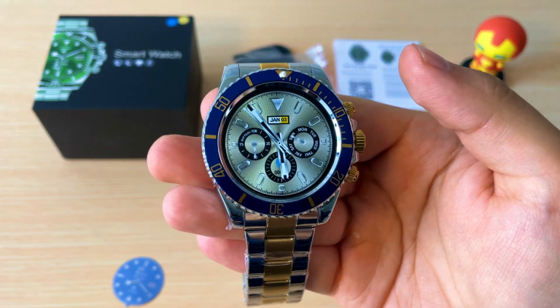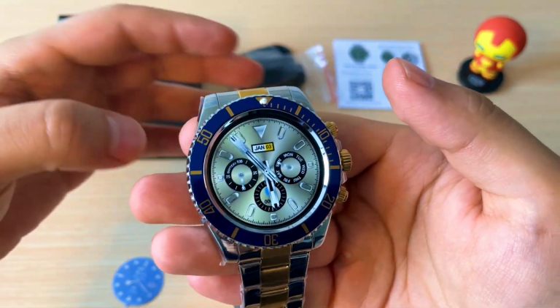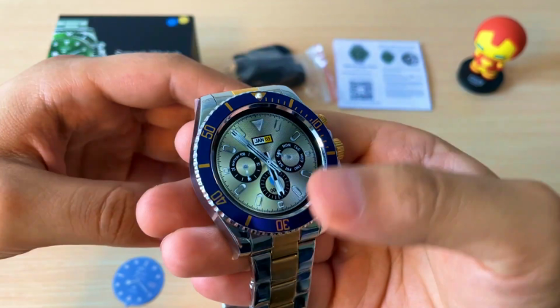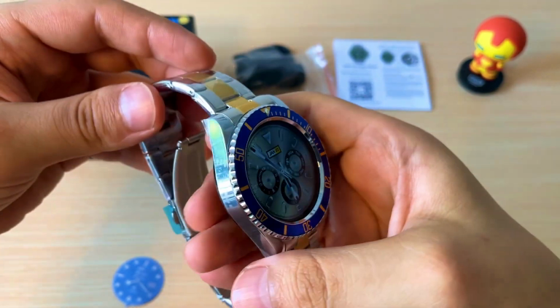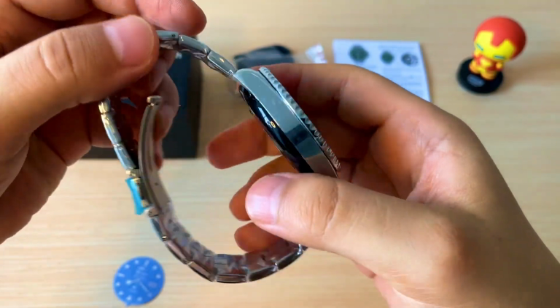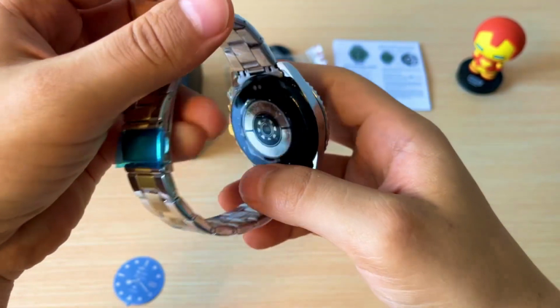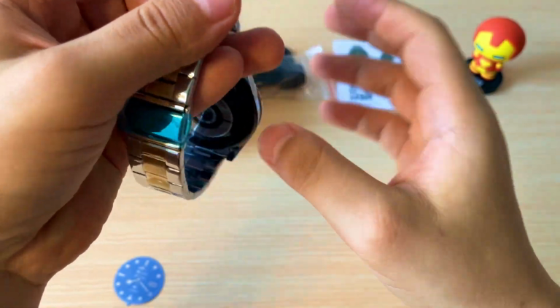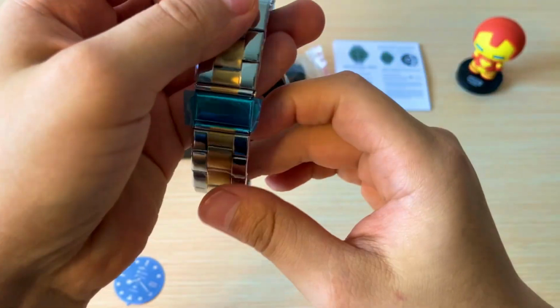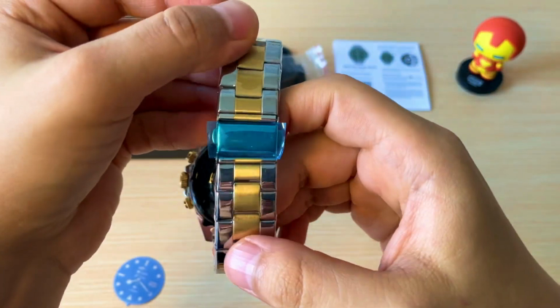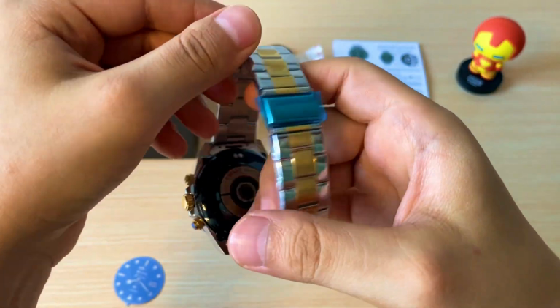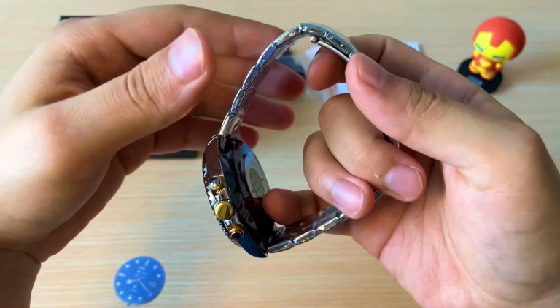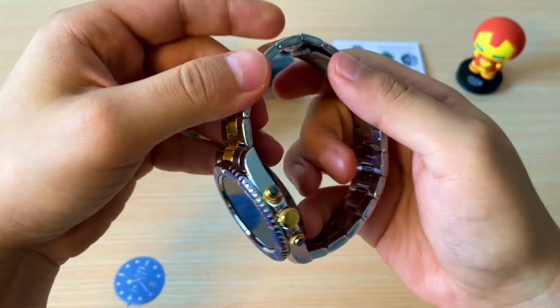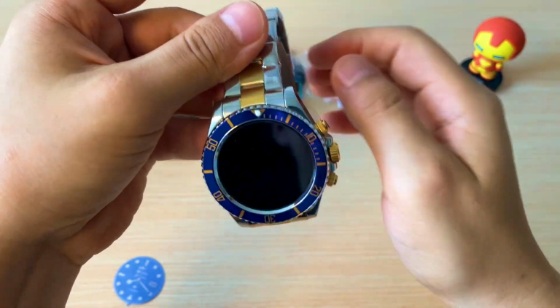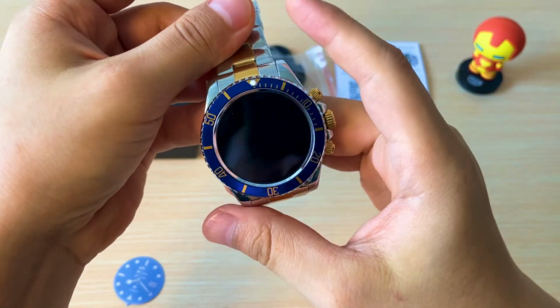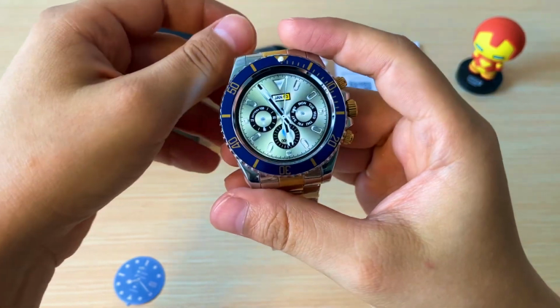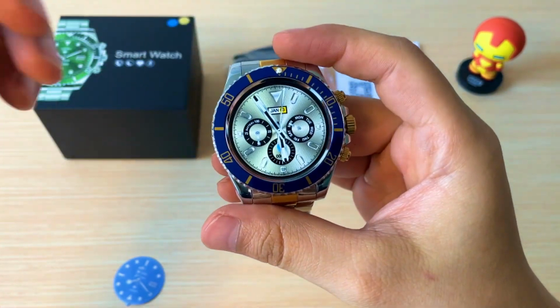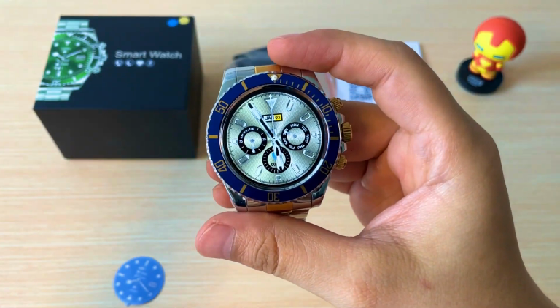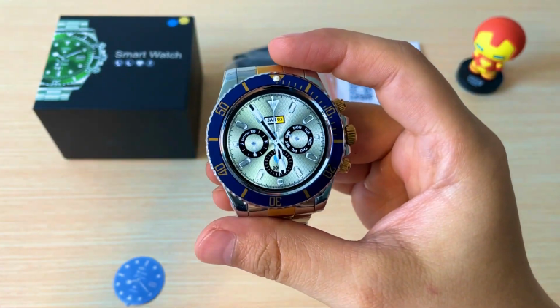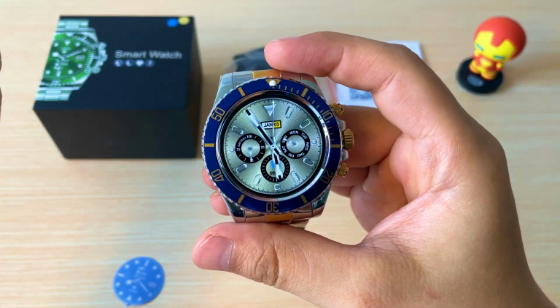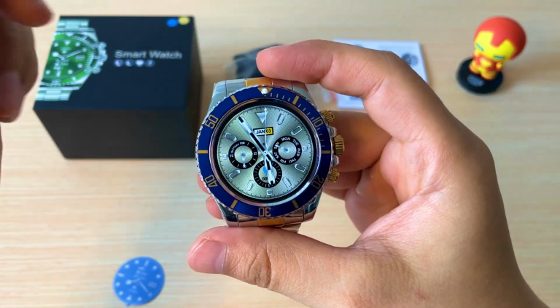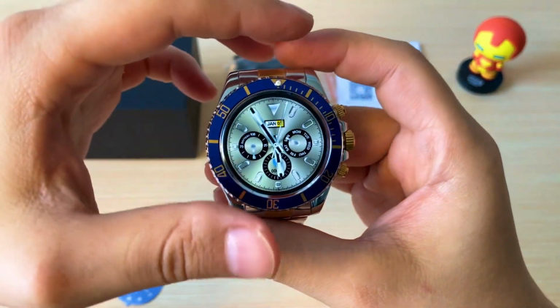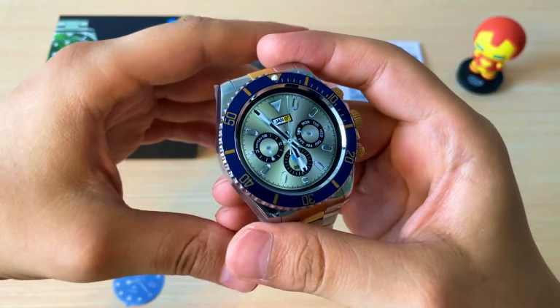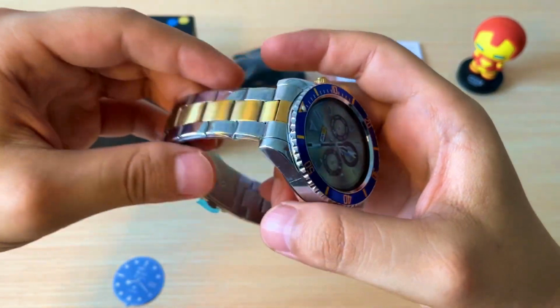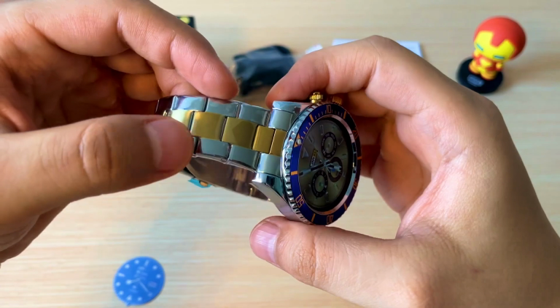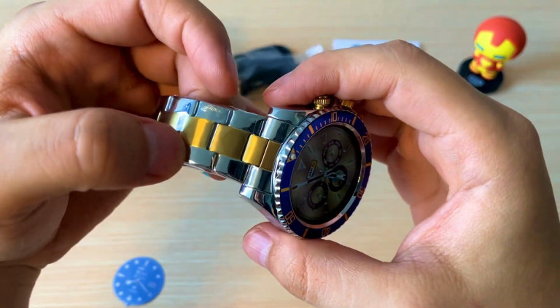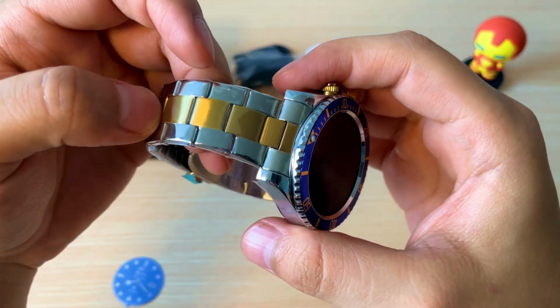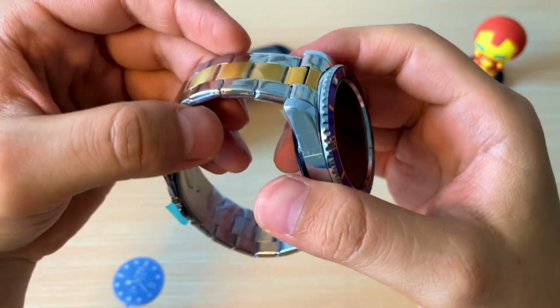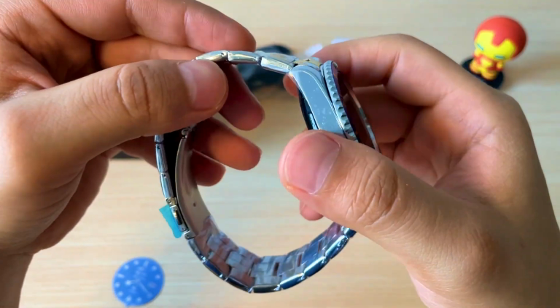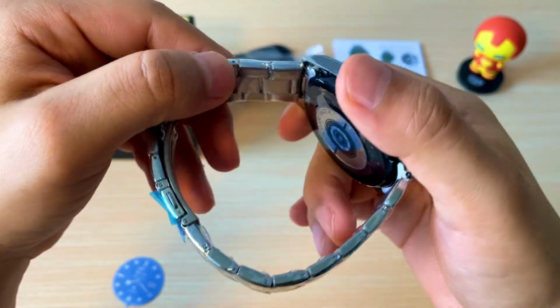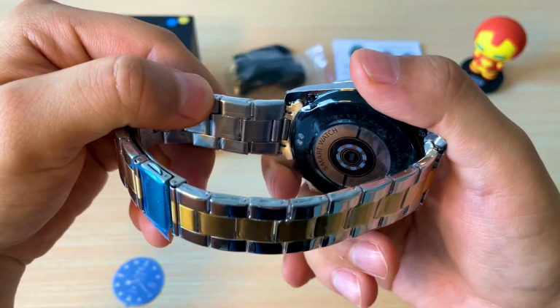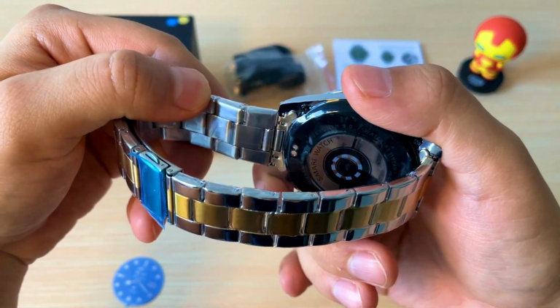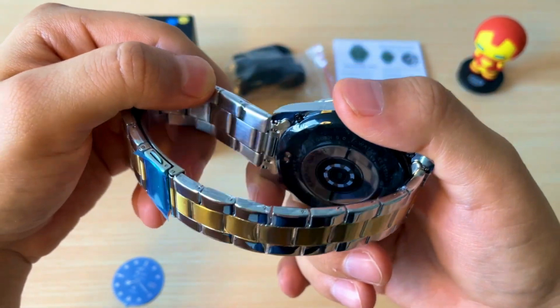Hola, amigos de YouTube. El día de hoy les vengo a presentar este elegante smartwatch basado en el diseño de un Rolex. Como podemos ver, tiene acabados estupendamente geniales.